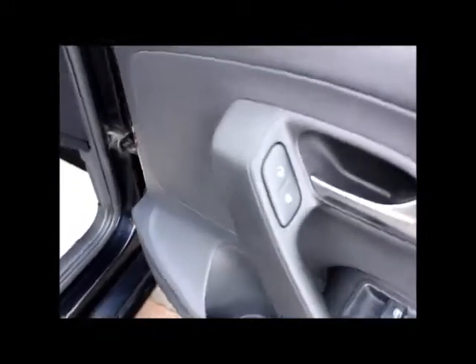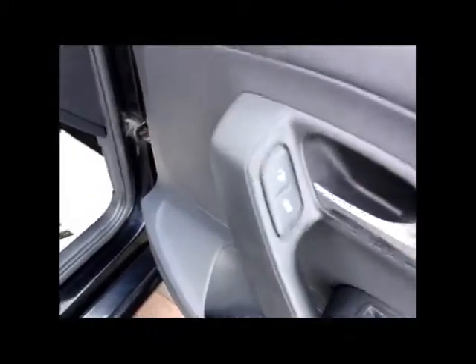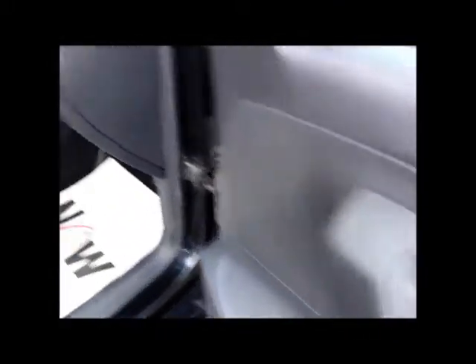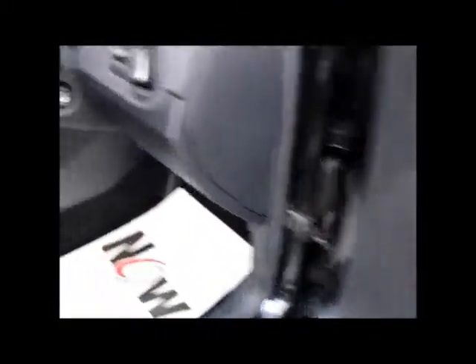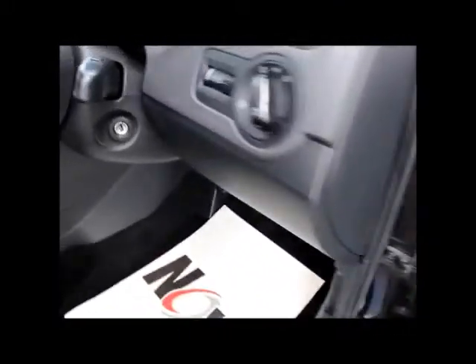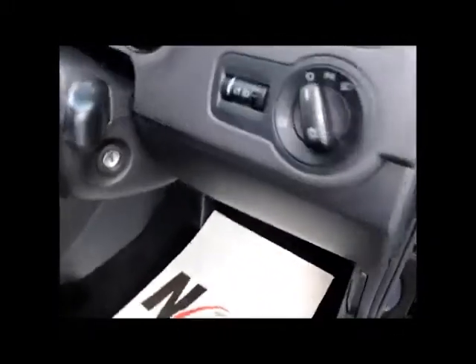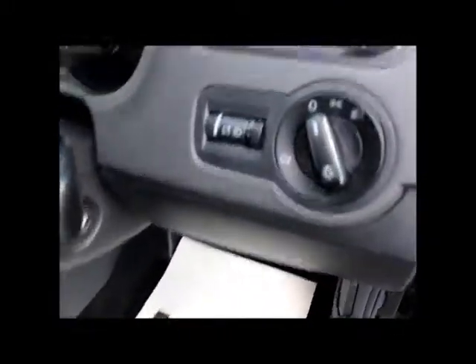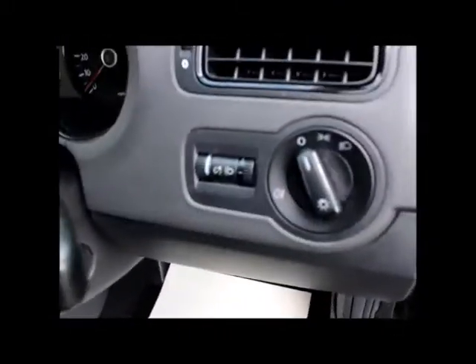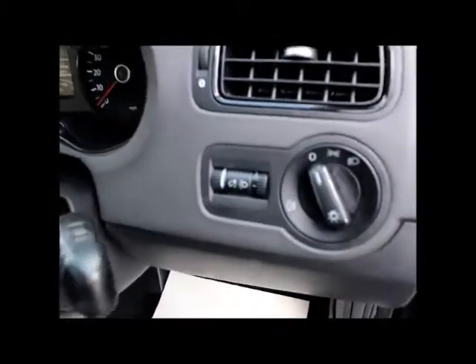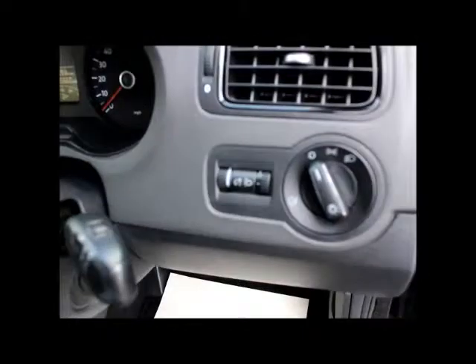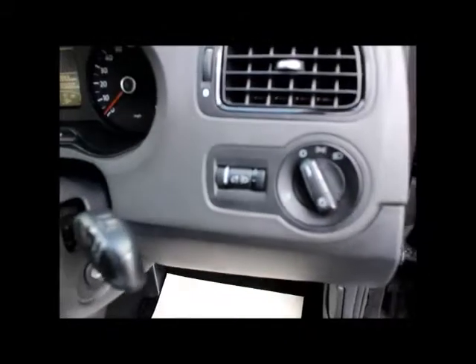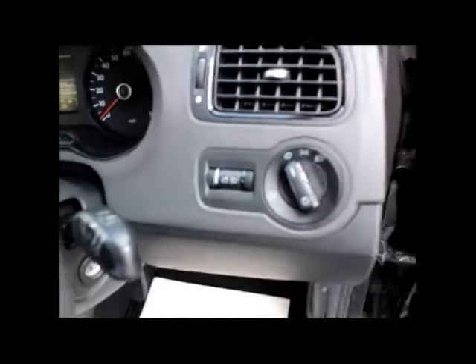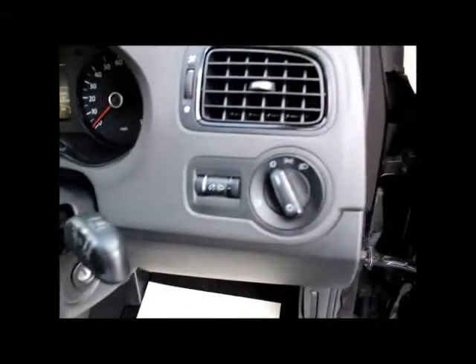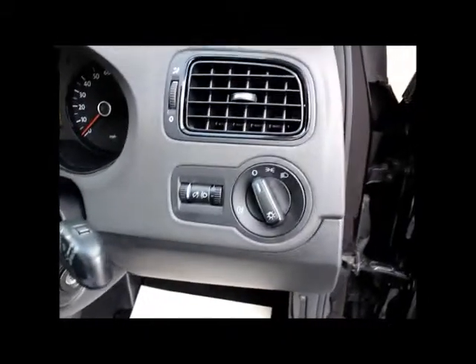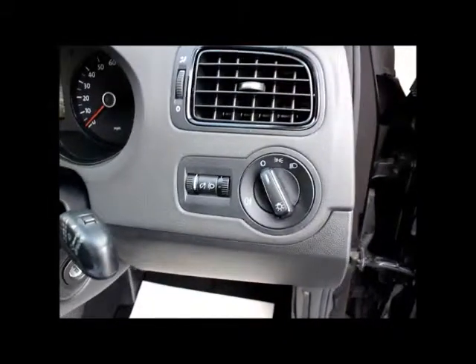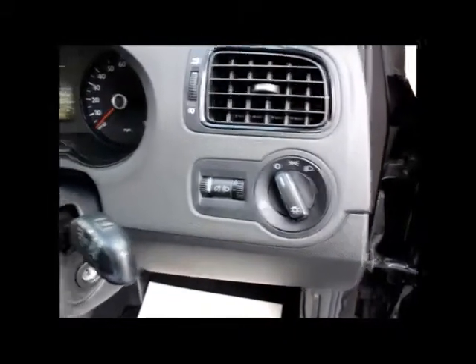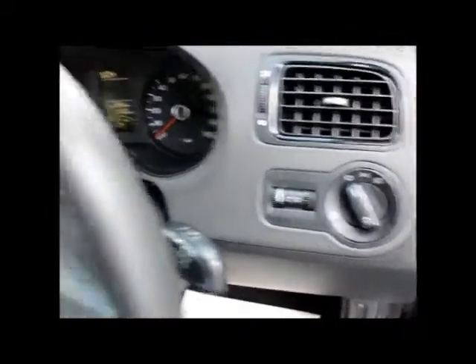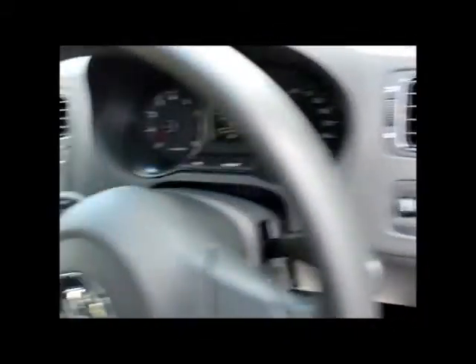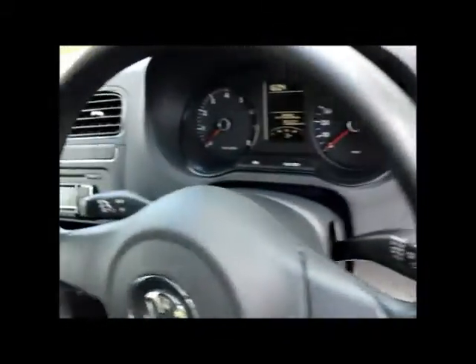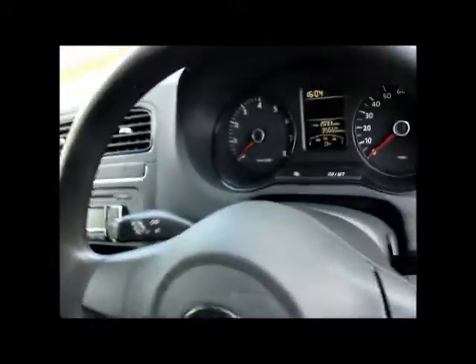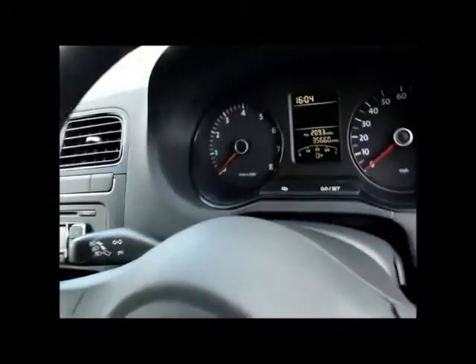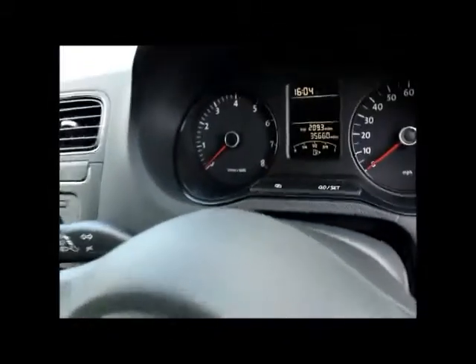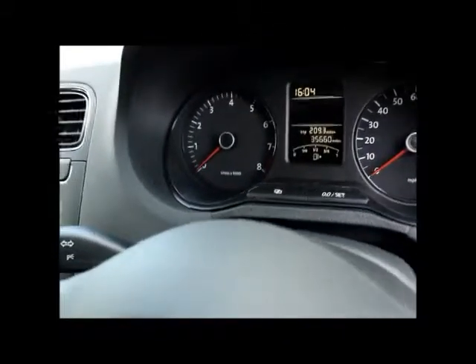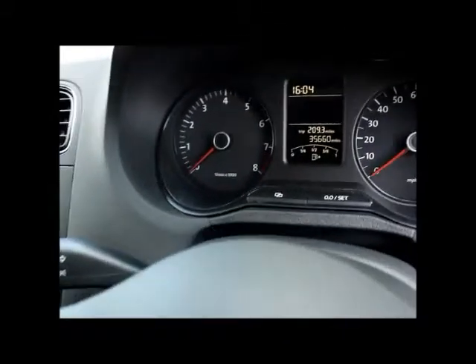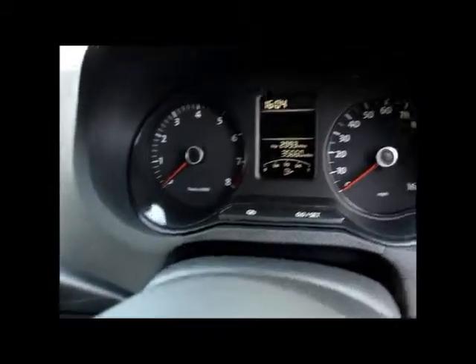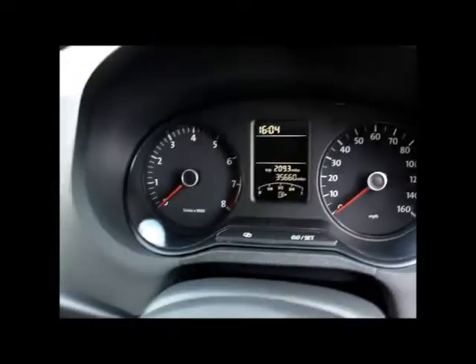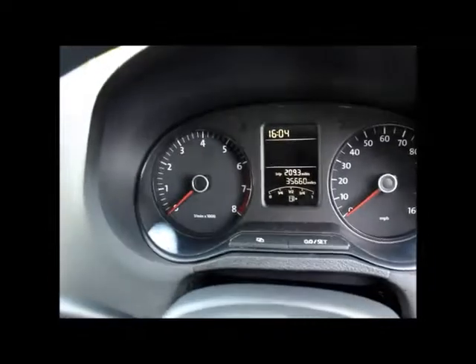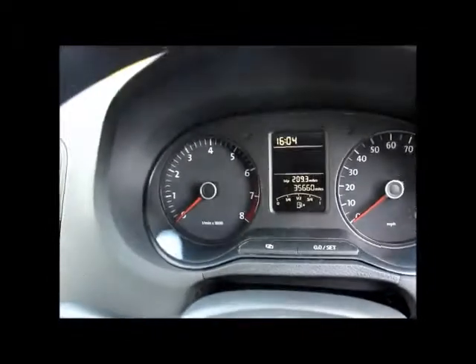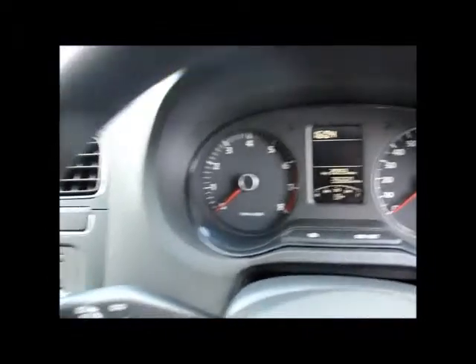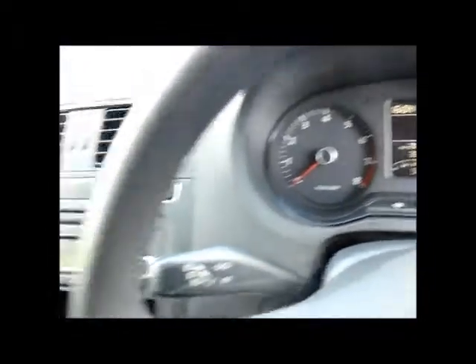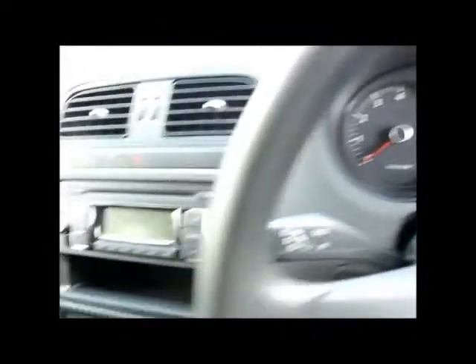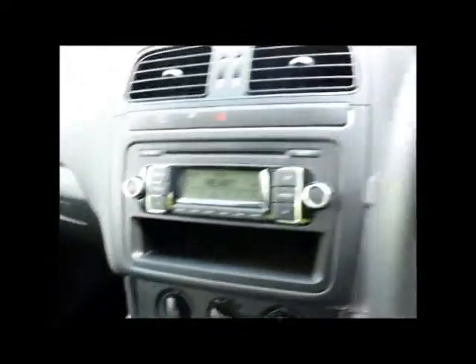As you can see on the dashboard, it's actually just about 35,000 miles, which I mentioned earlier.